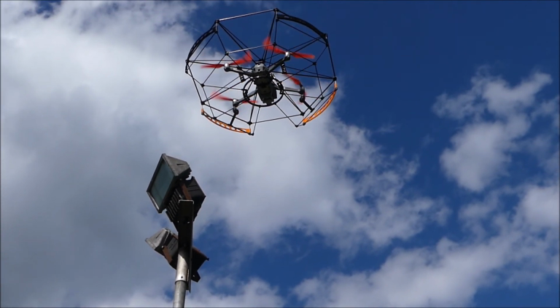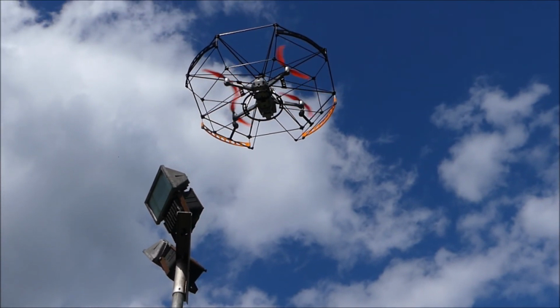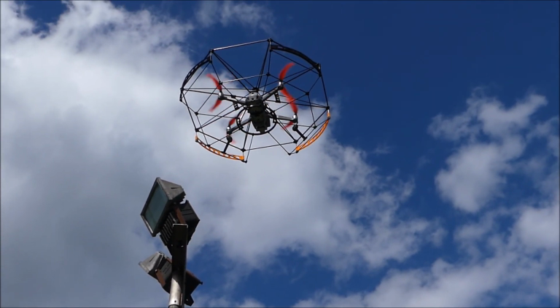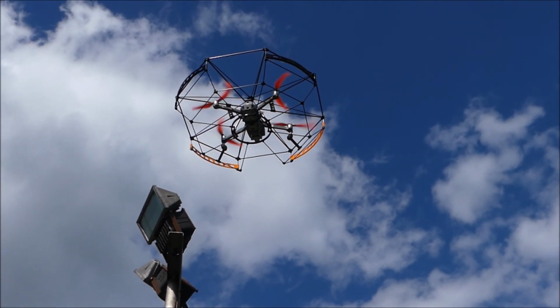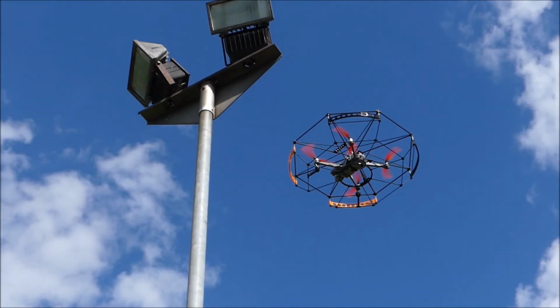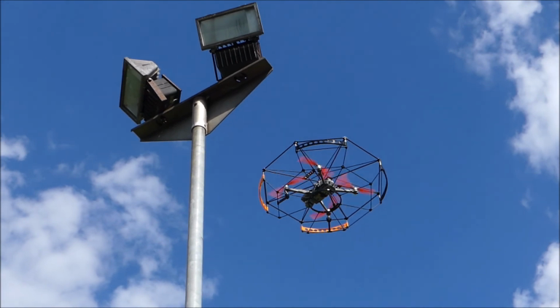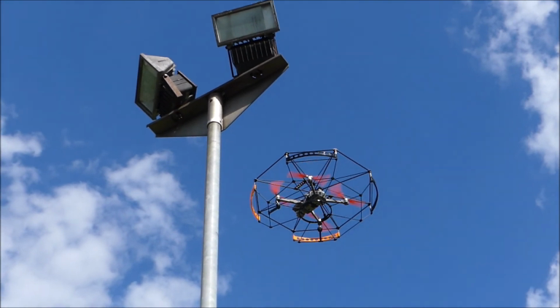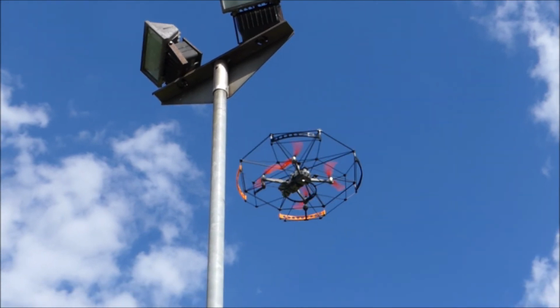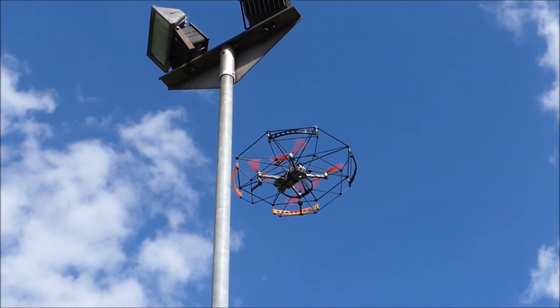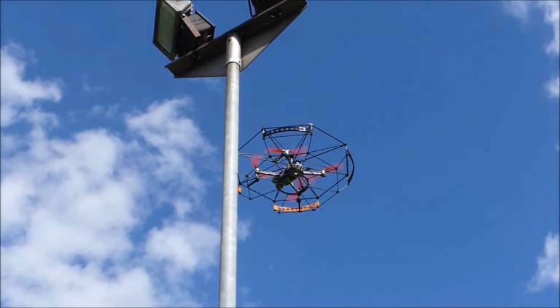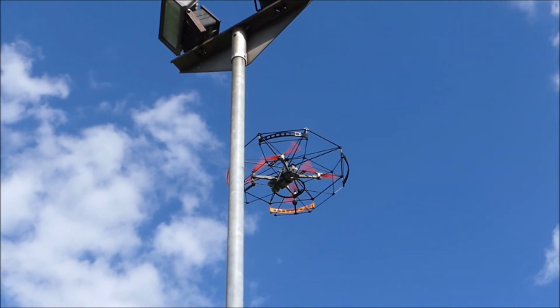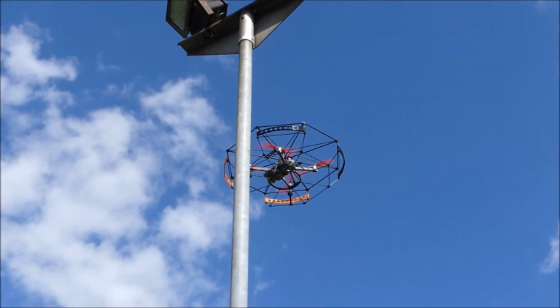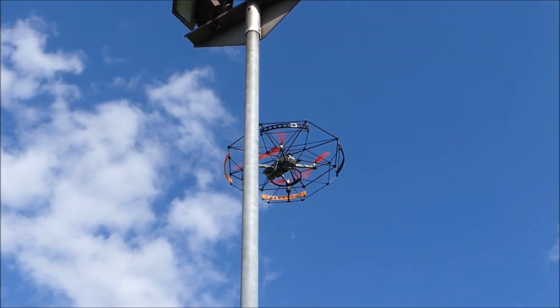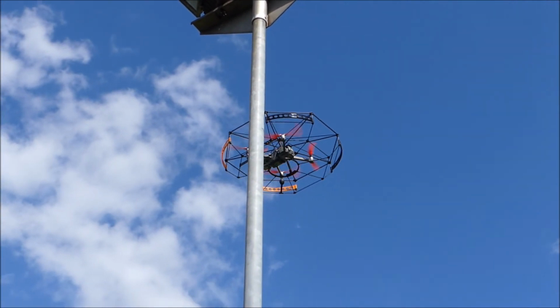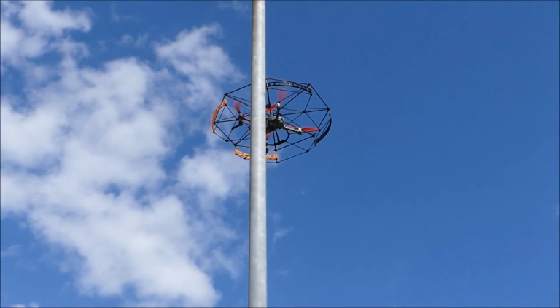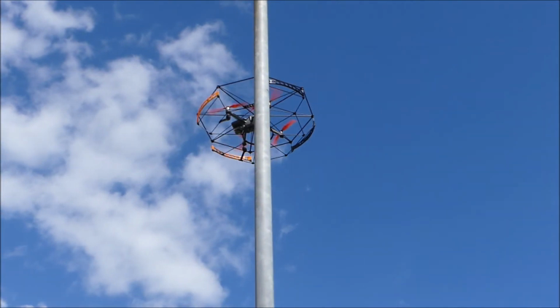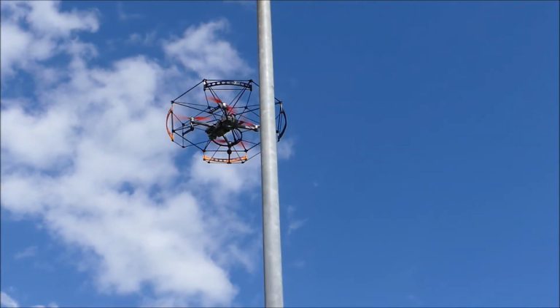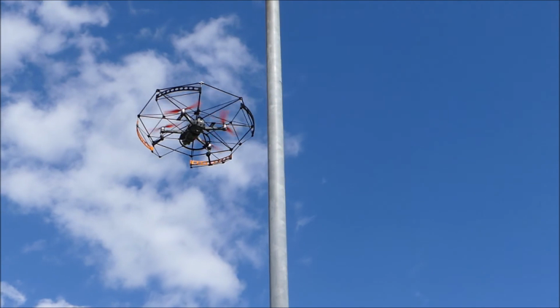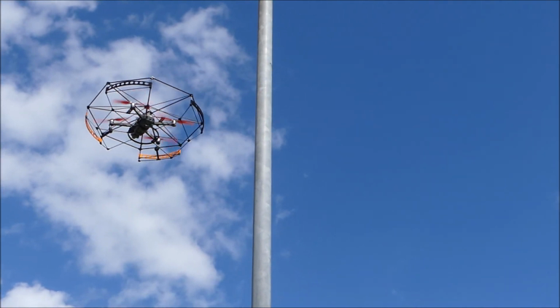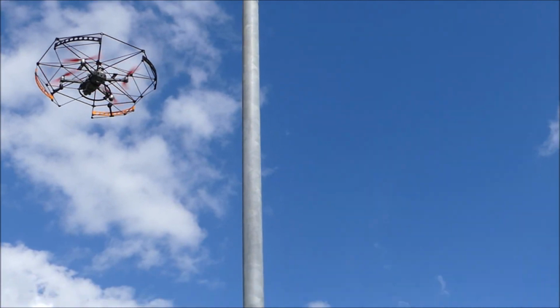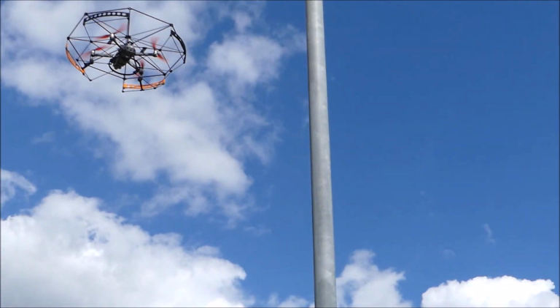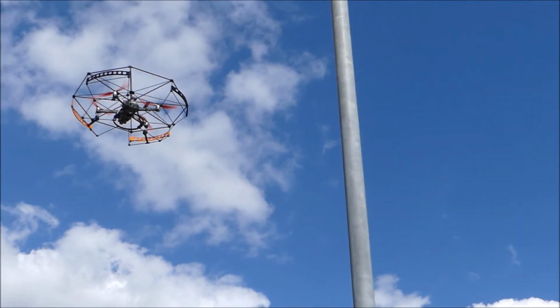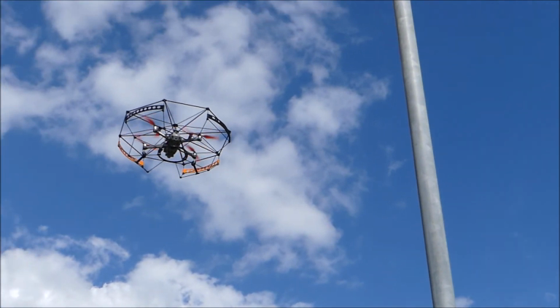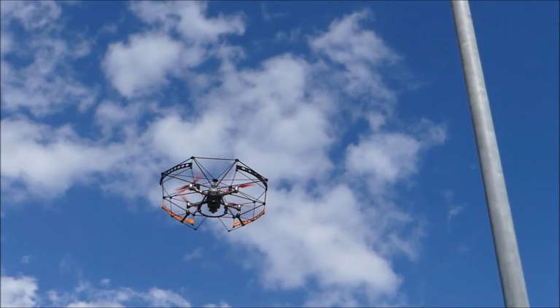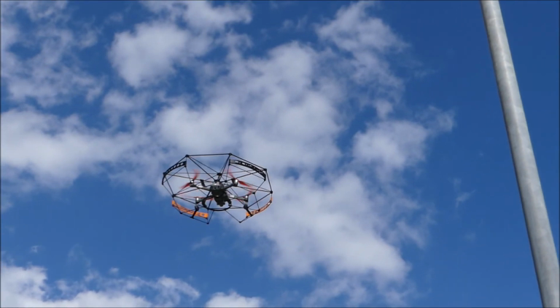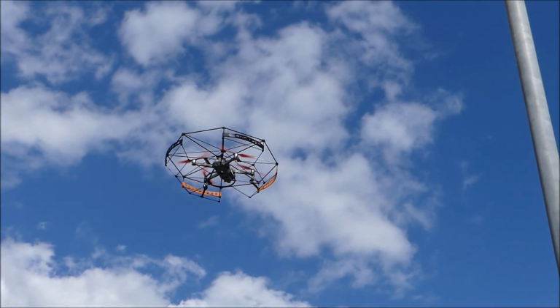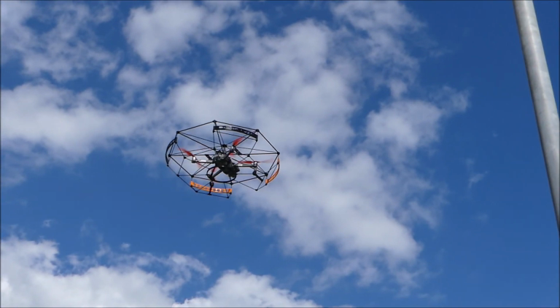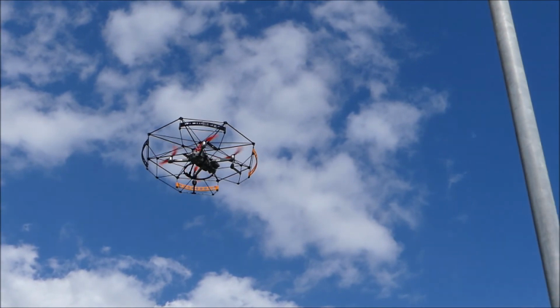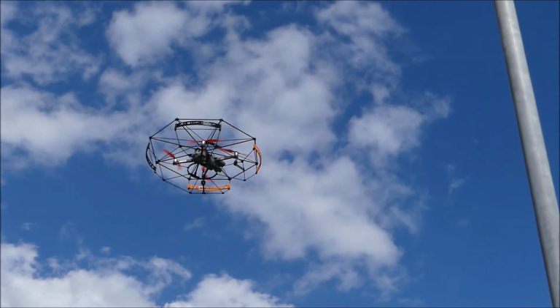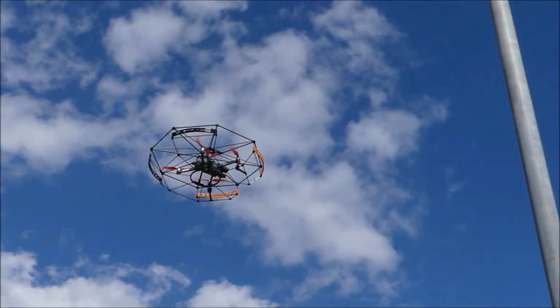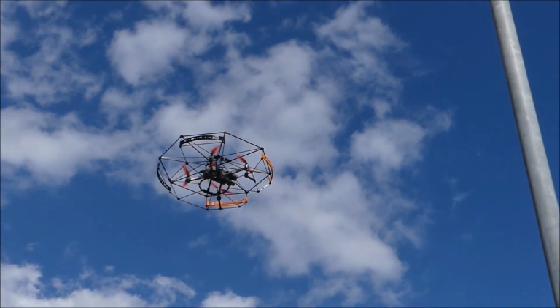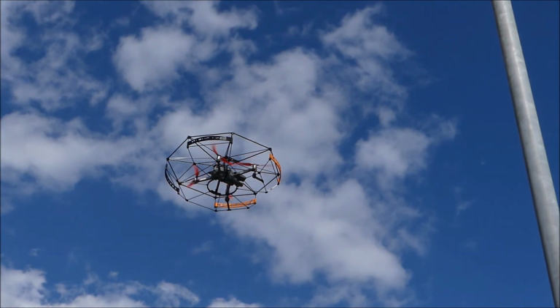Oh my God, look at that! That is amazing. There you go — that would have cost you two grand if you didn't have the safety cage on.